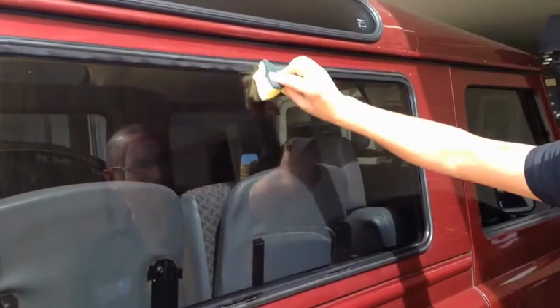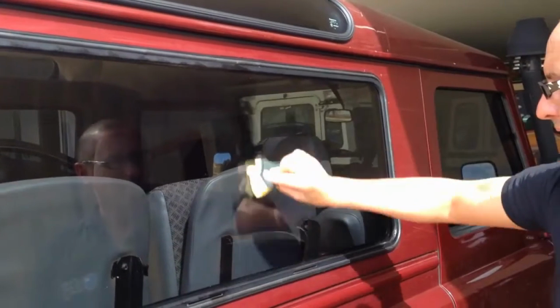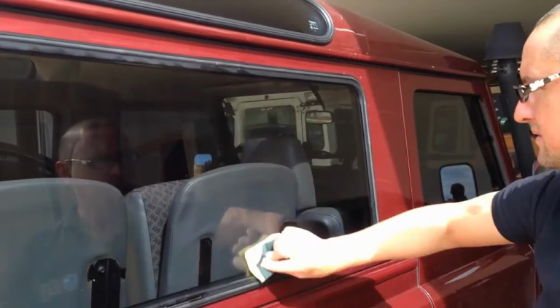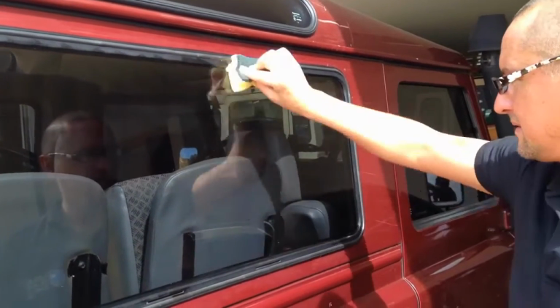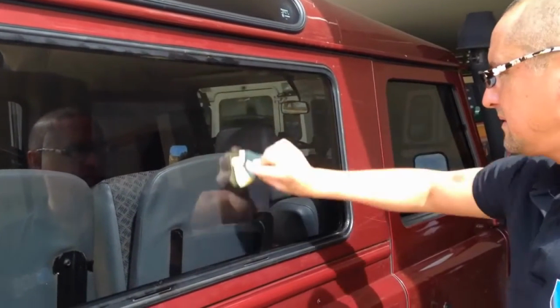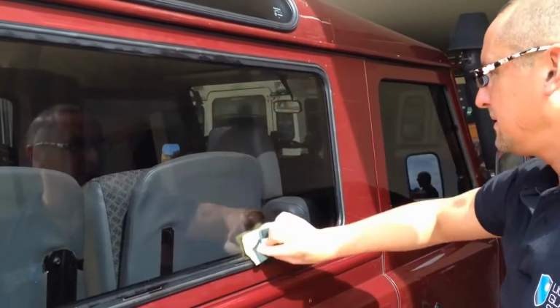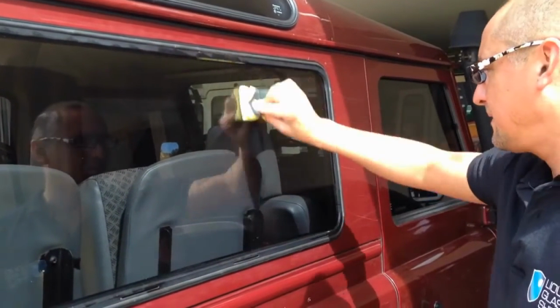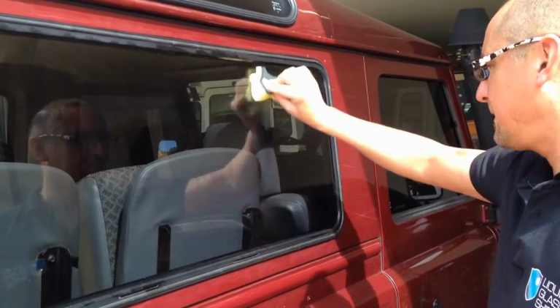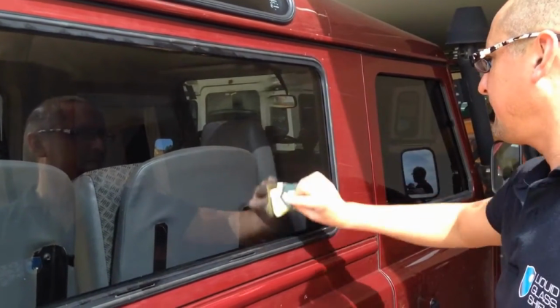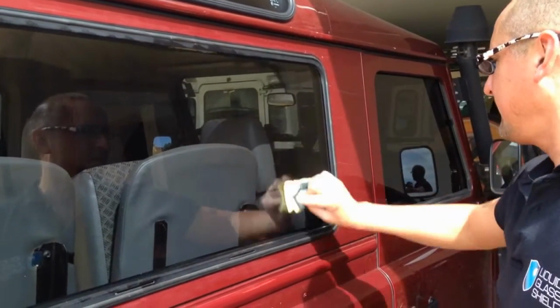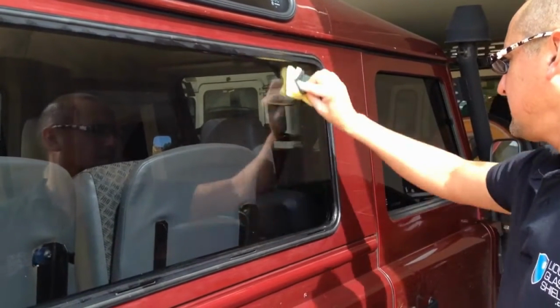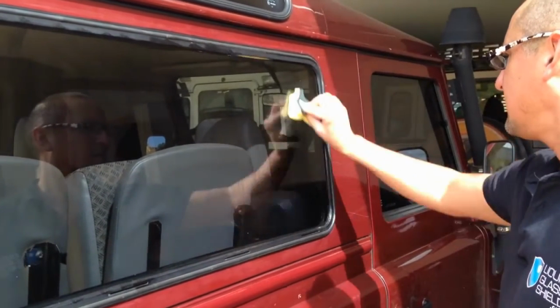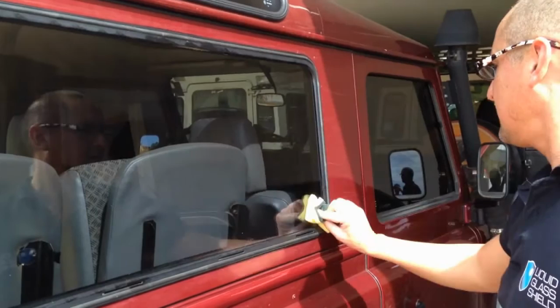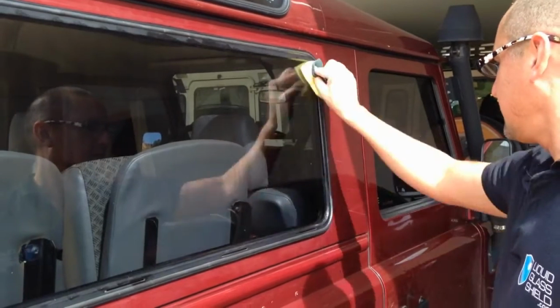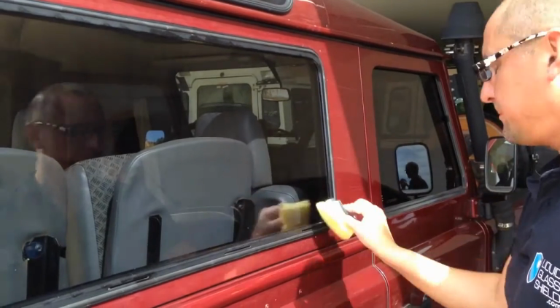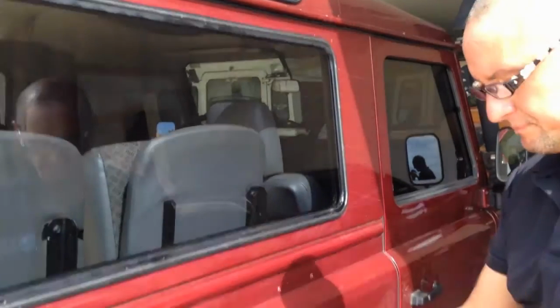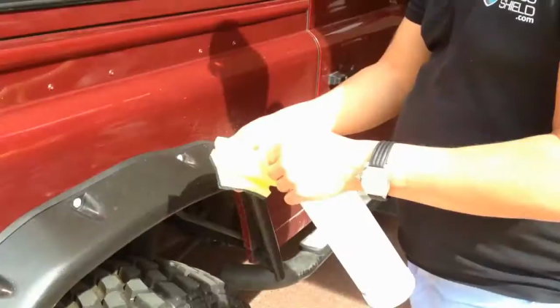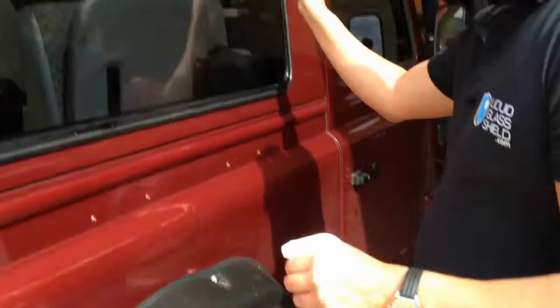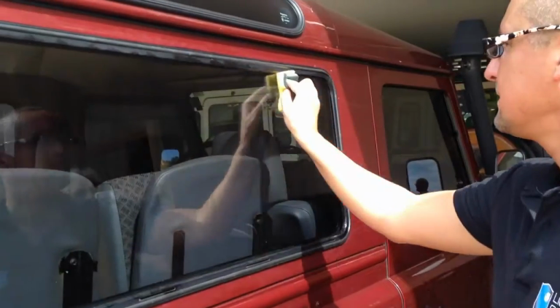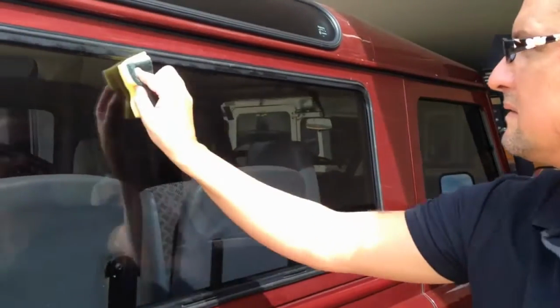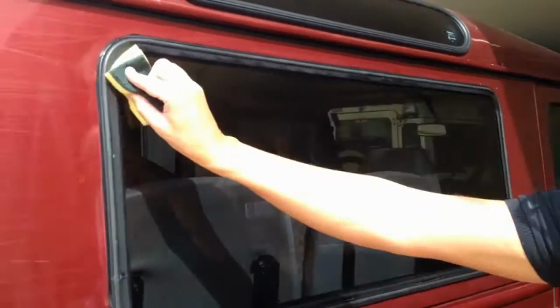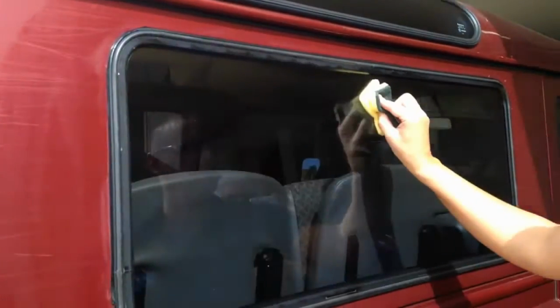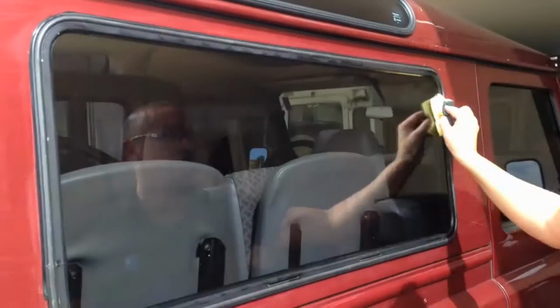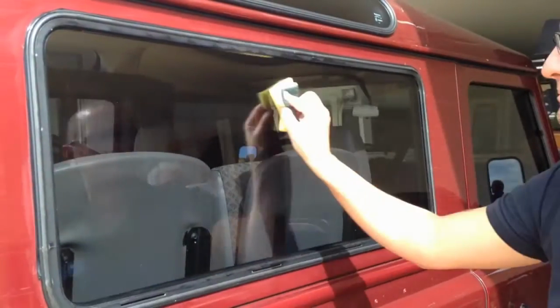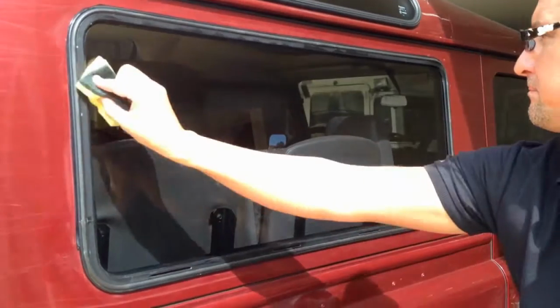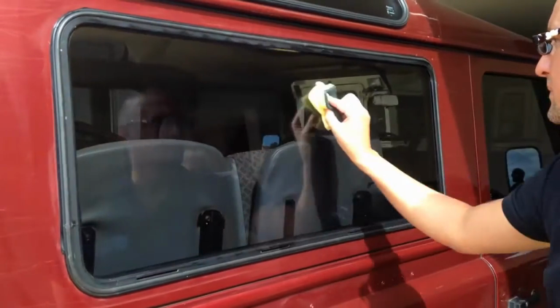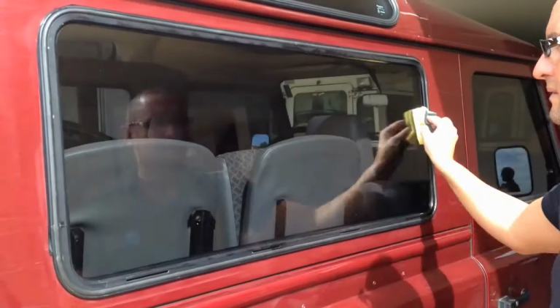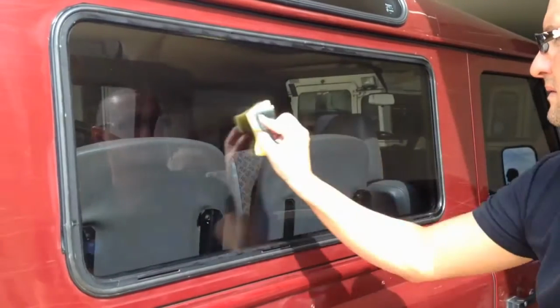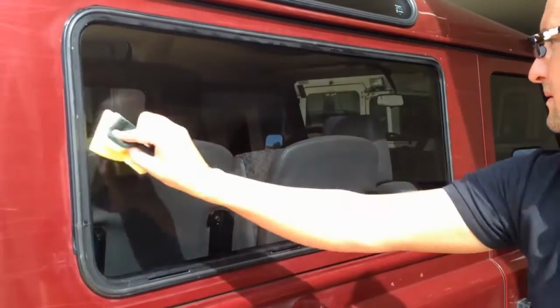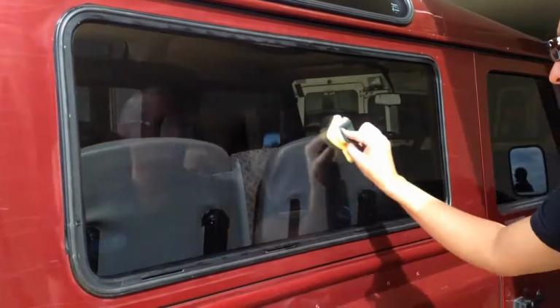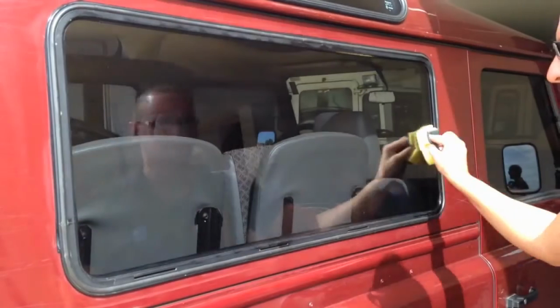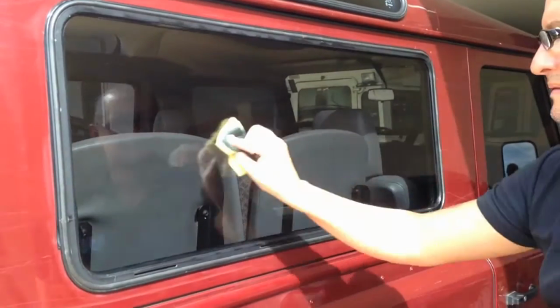Make sure that you apply the liquid glass shield in both directions — both vertically and horizontally. Be sure to use enough product so that you can see a moist film across the window.